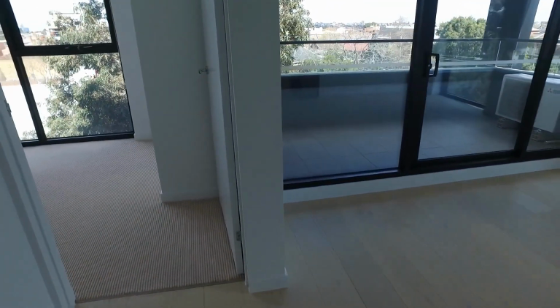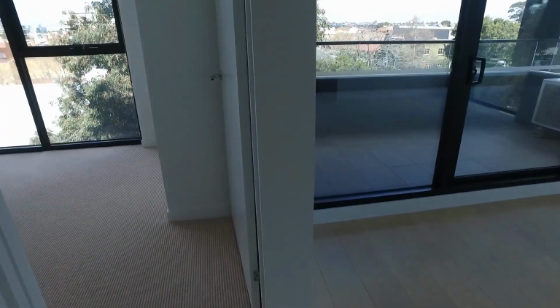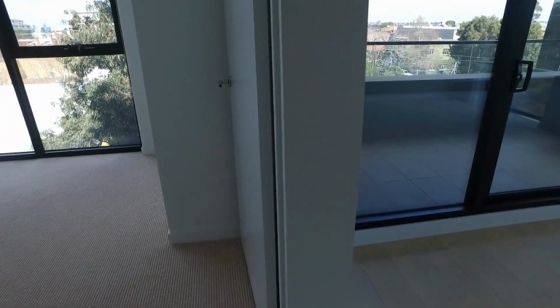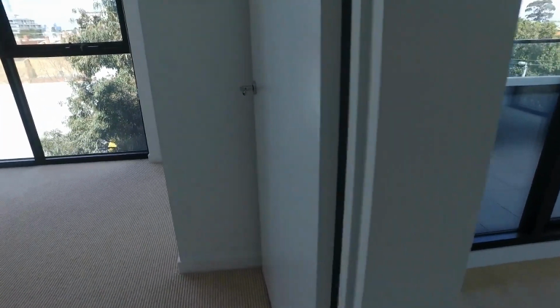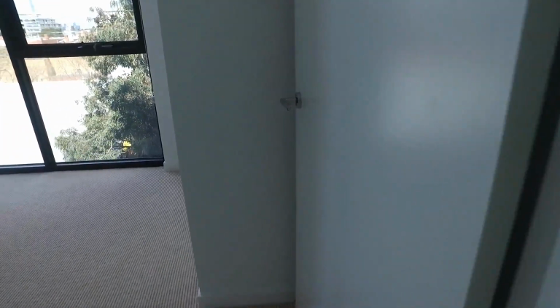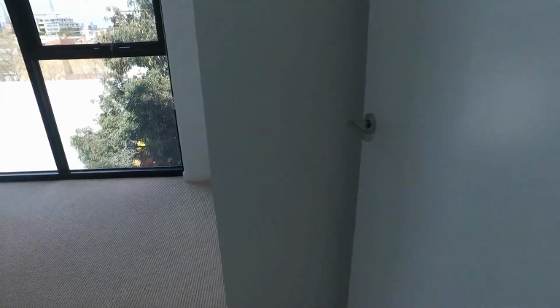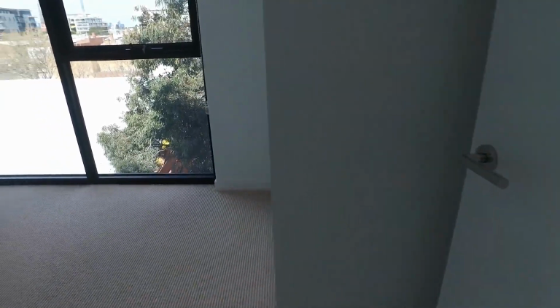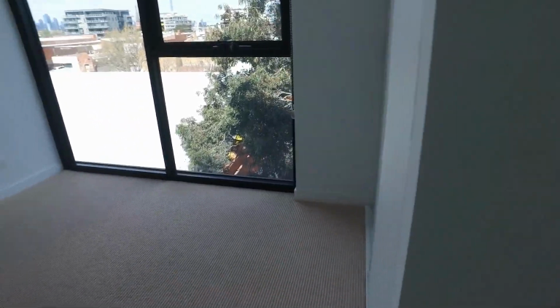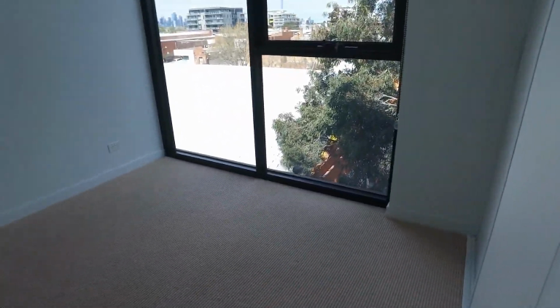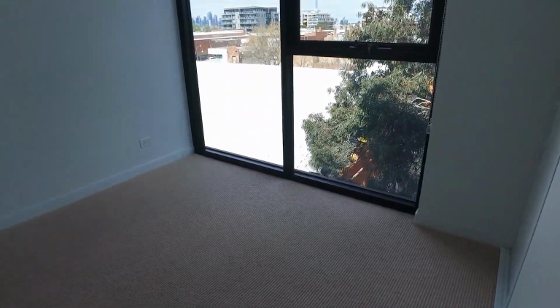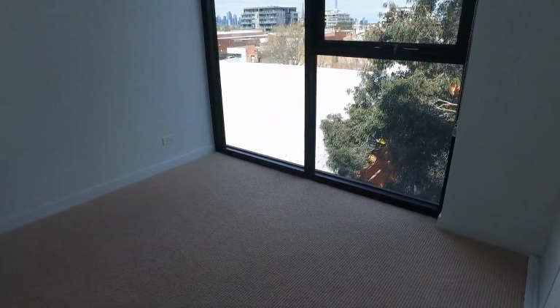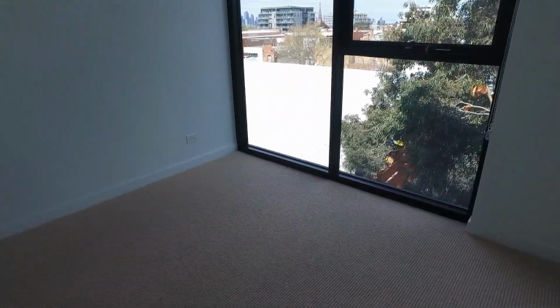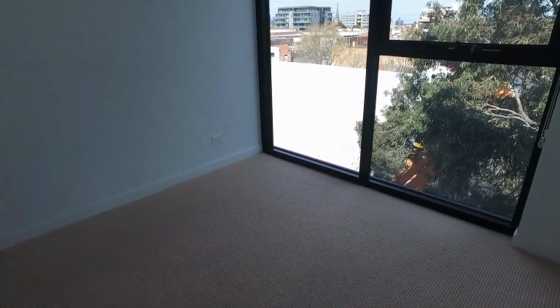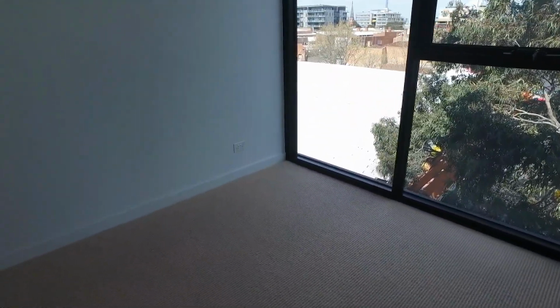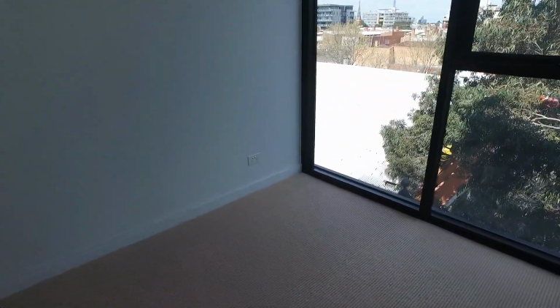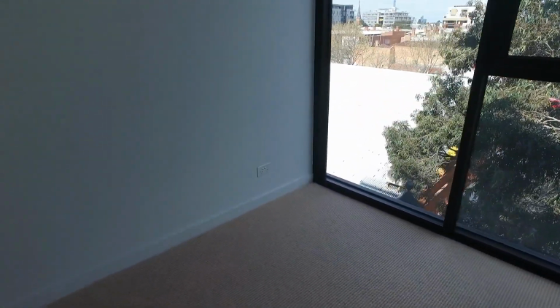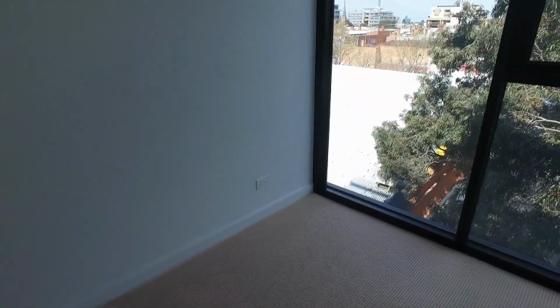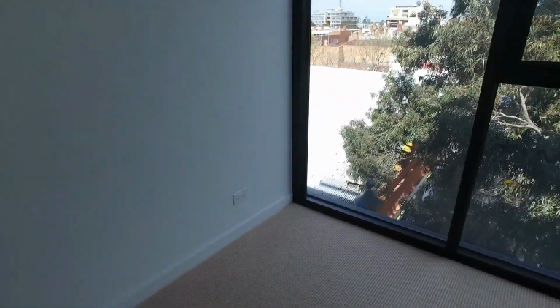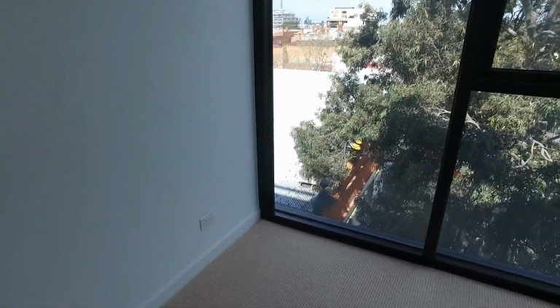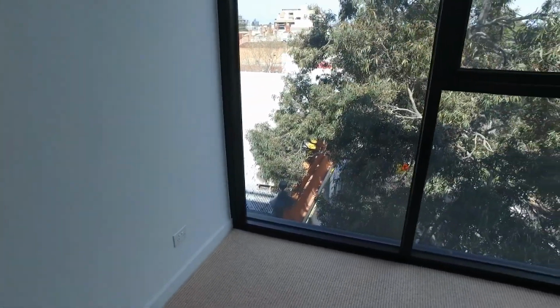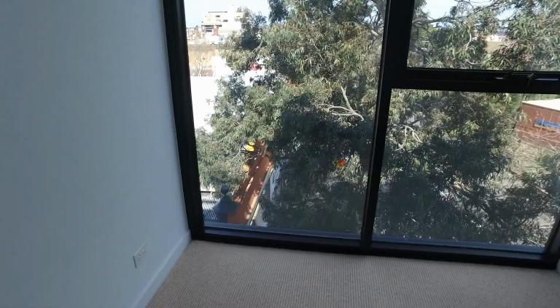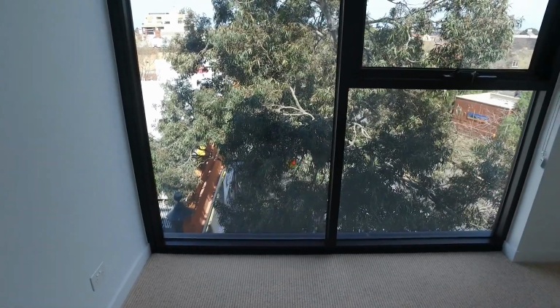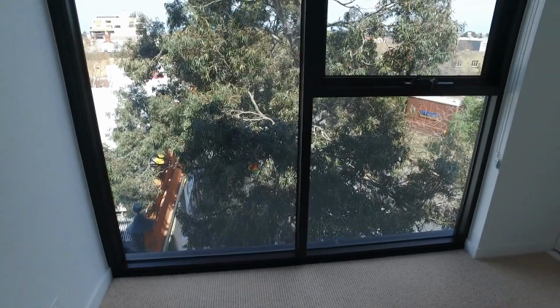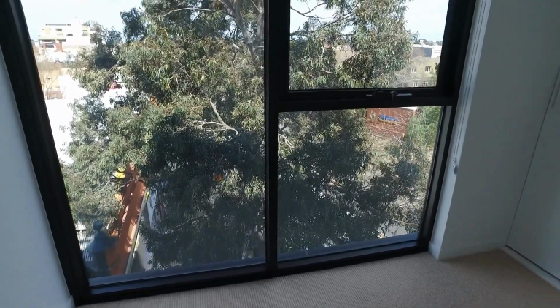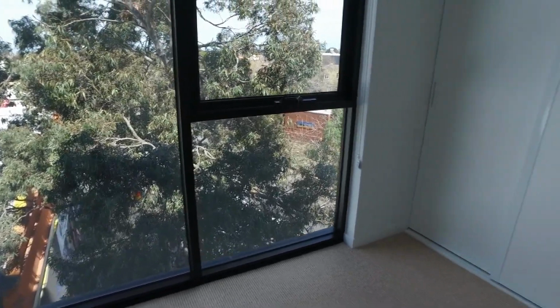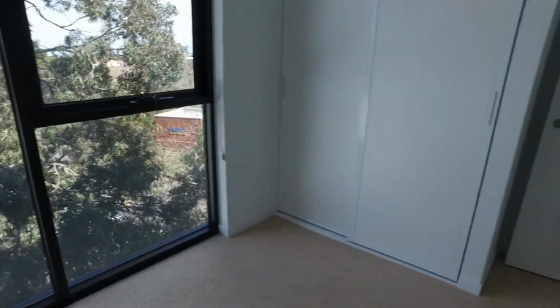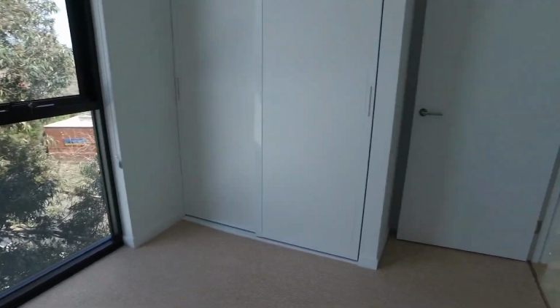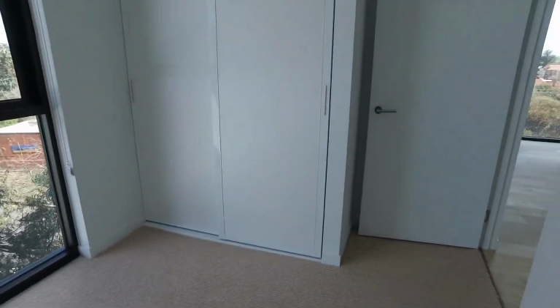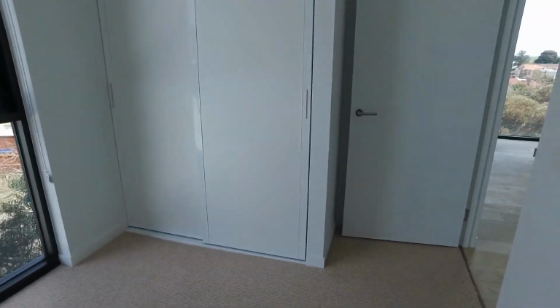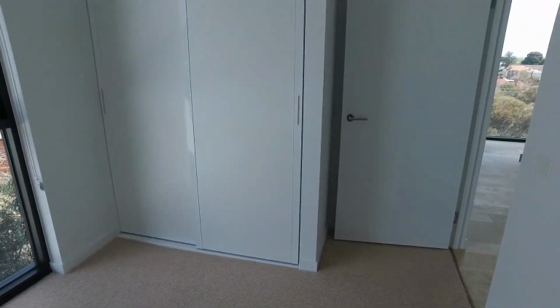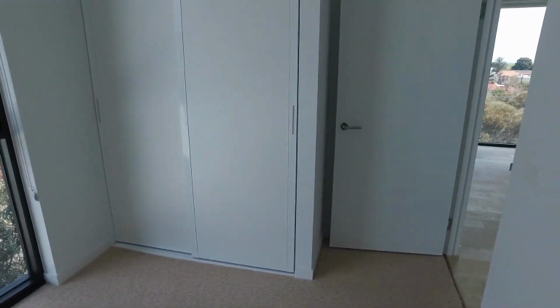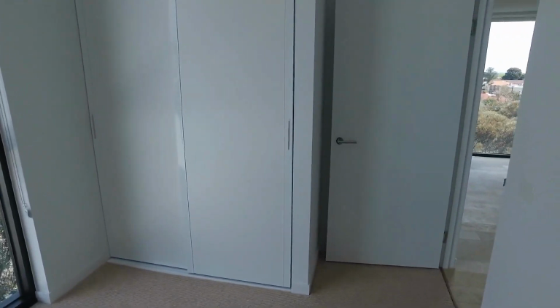This is the second bedroom. Again, no problem fitting in a queen-size bed, with full-size windows, plenty of natural light, and floor-to-ceiling built-in wardrobes.